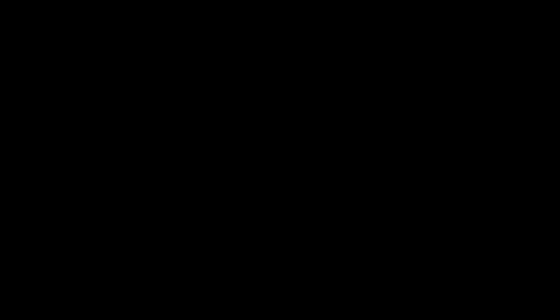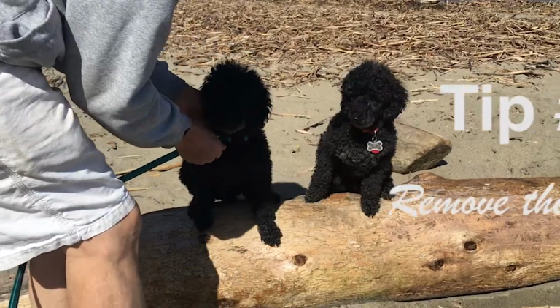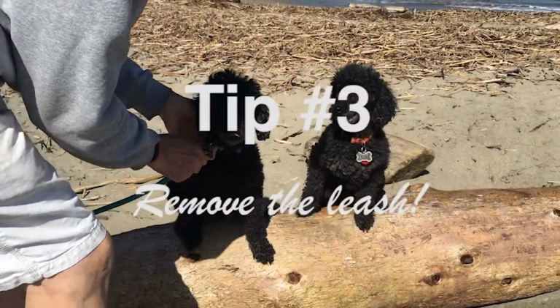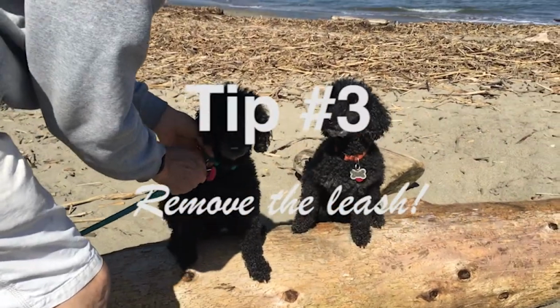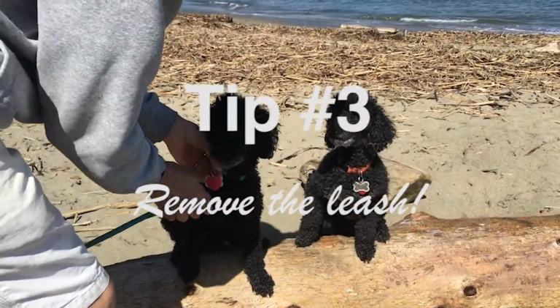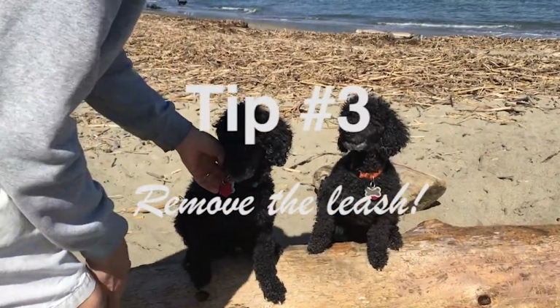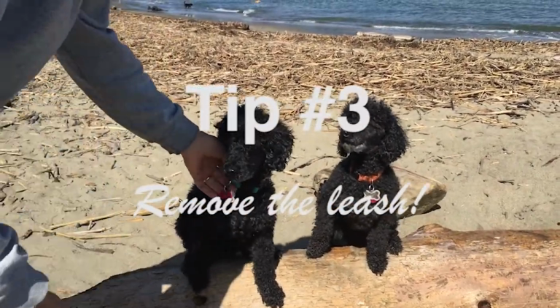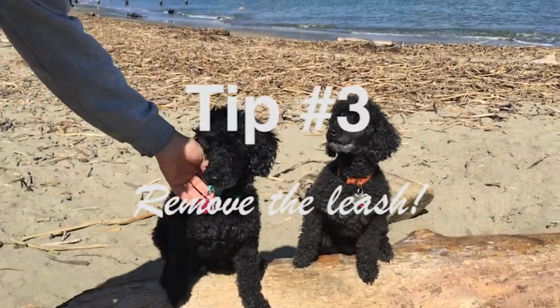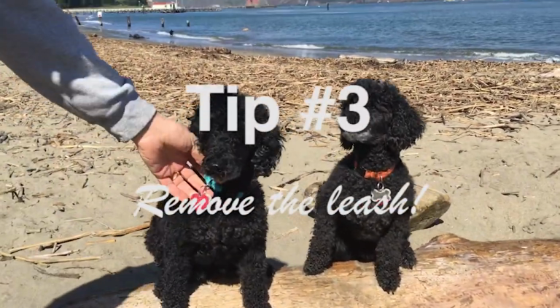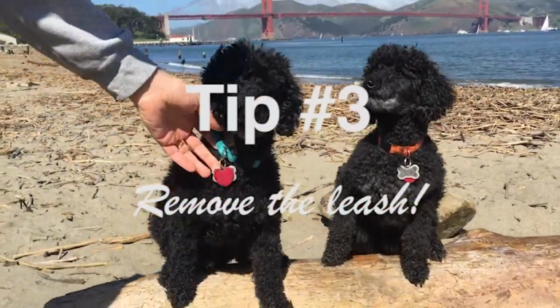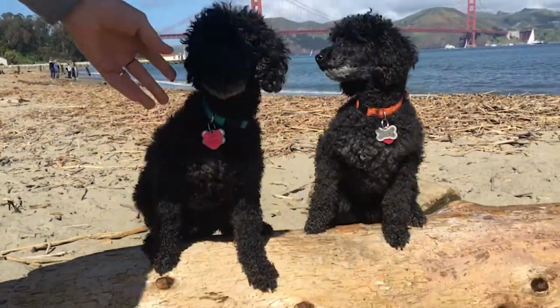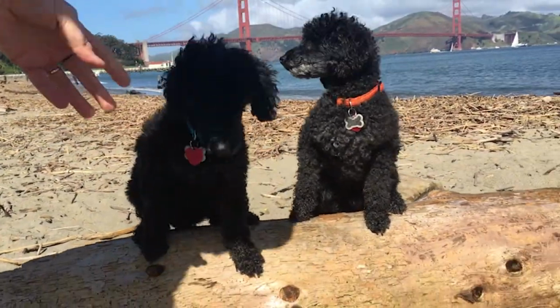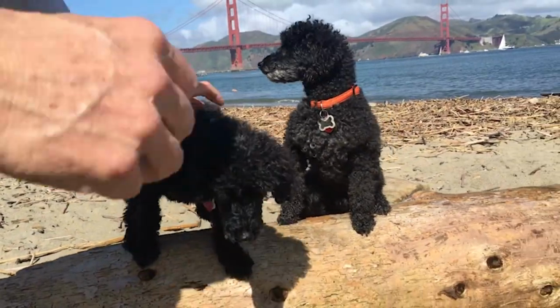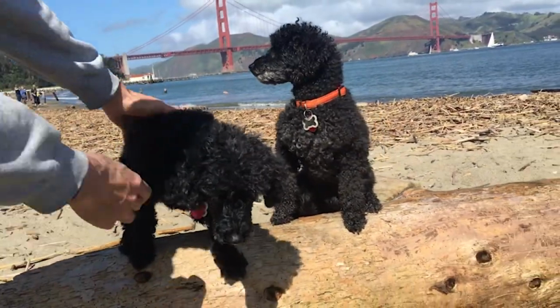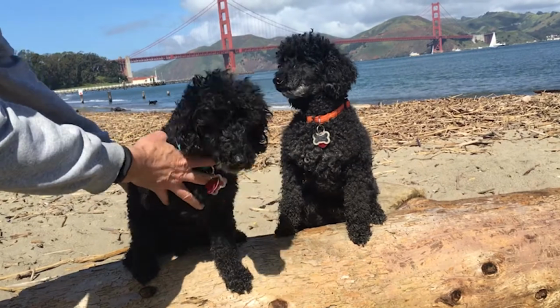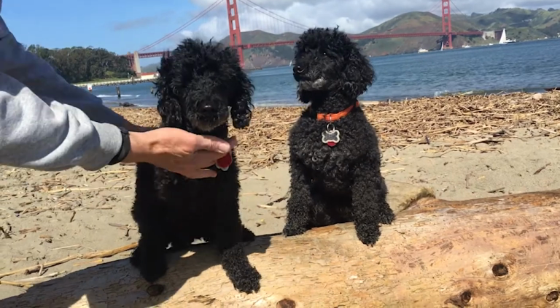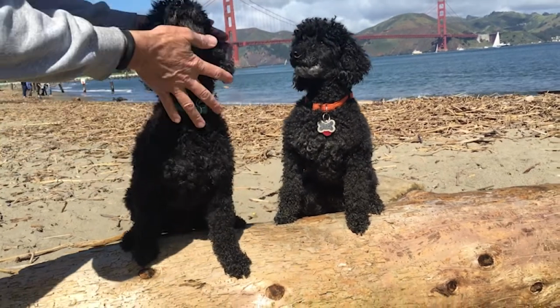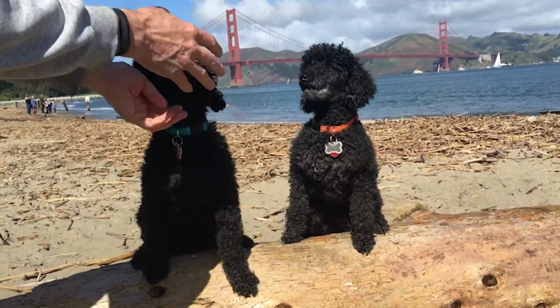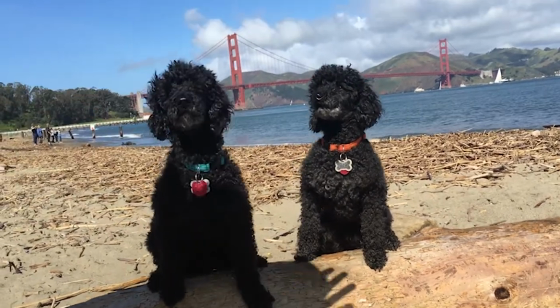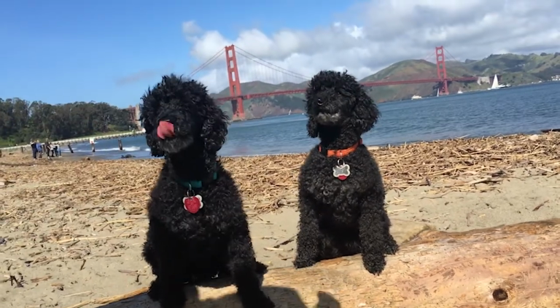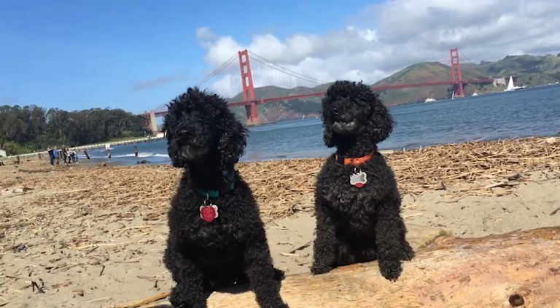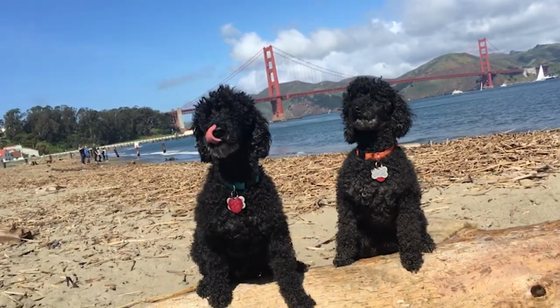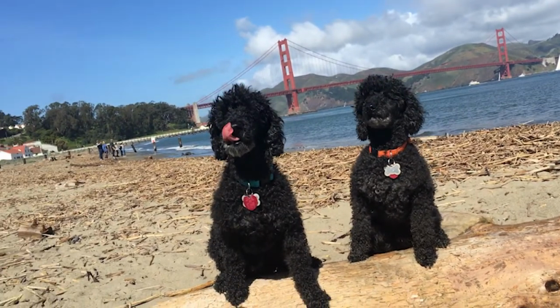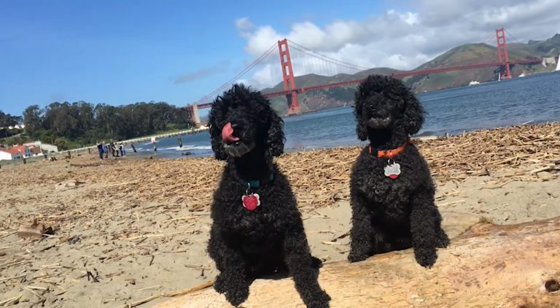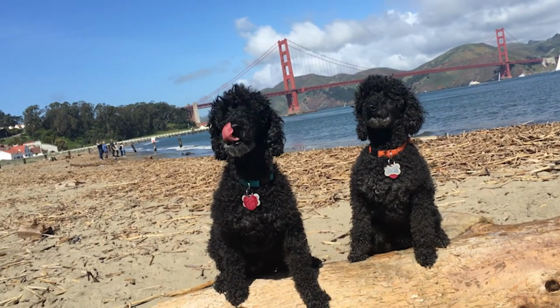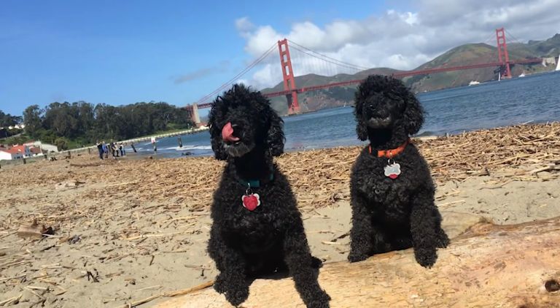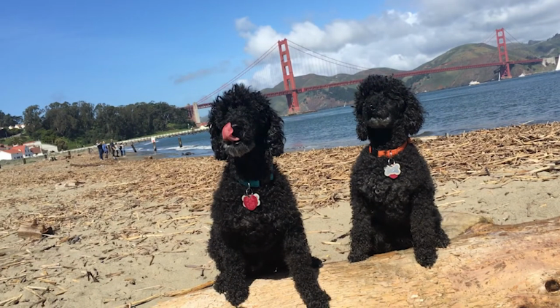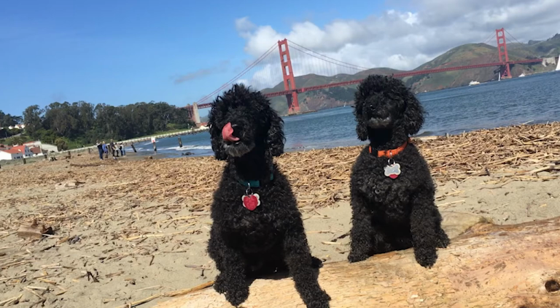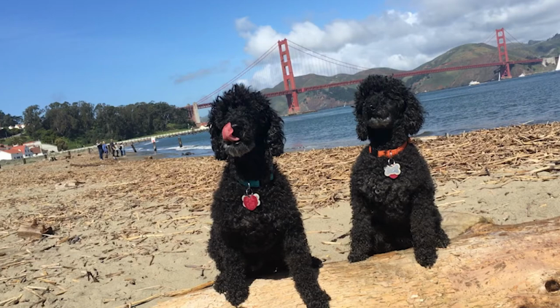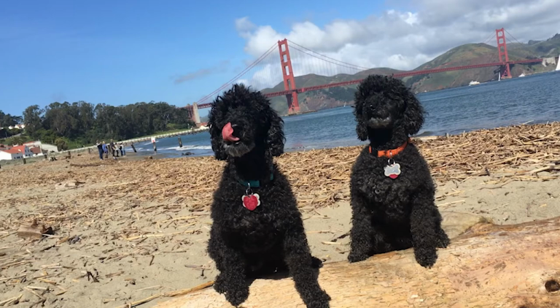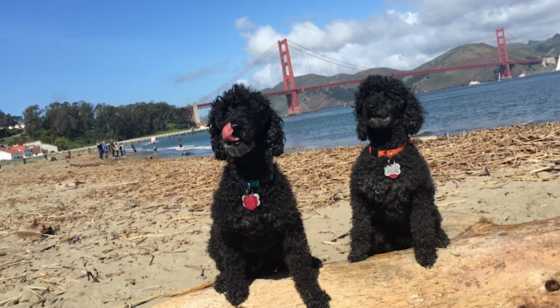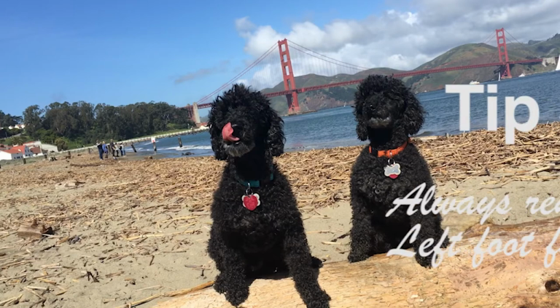Tip number three: remove the leash. Leashes are unsightly in formal dog portraits. Removing the leash gives the dog the impression of complete freedom. Dogs are more likely to smile for the camera with the leash removed.